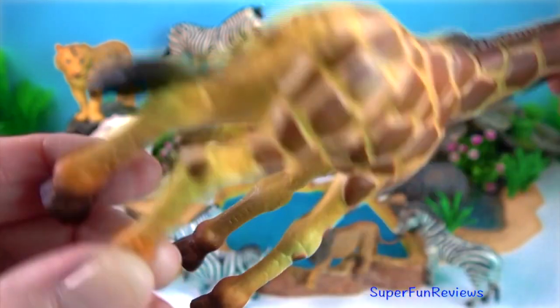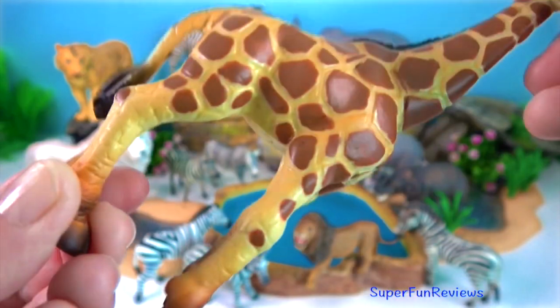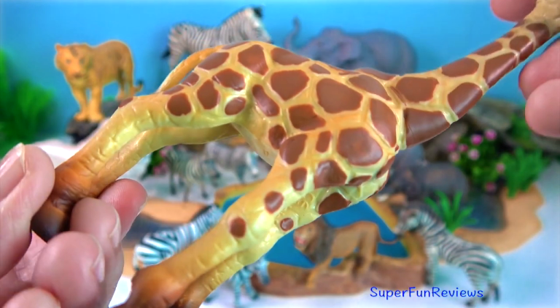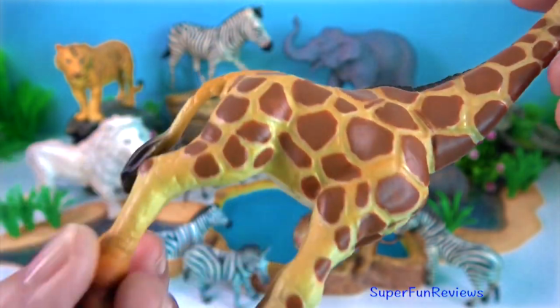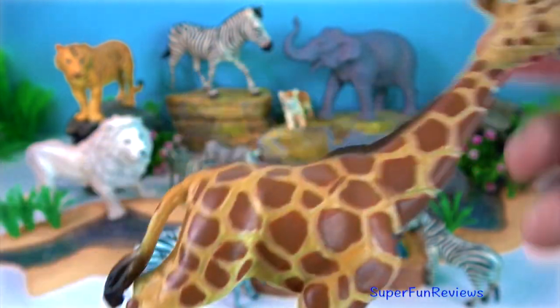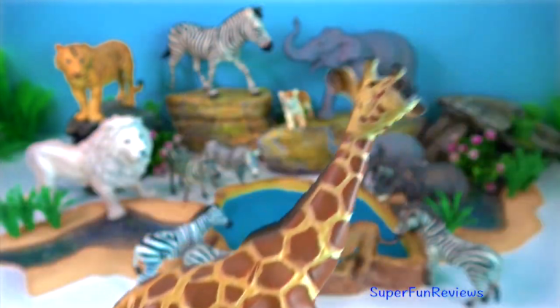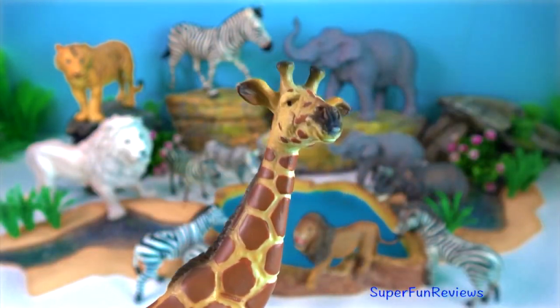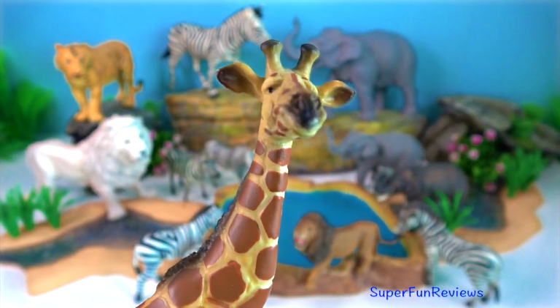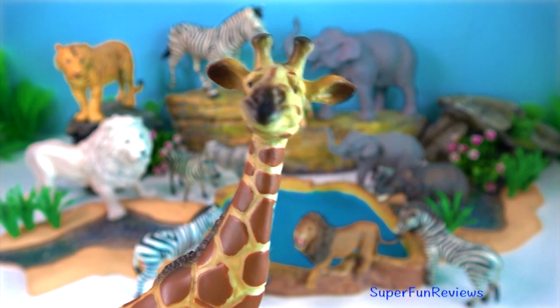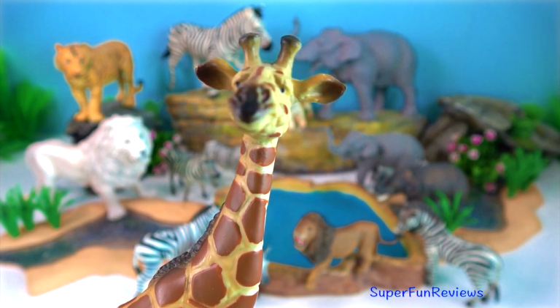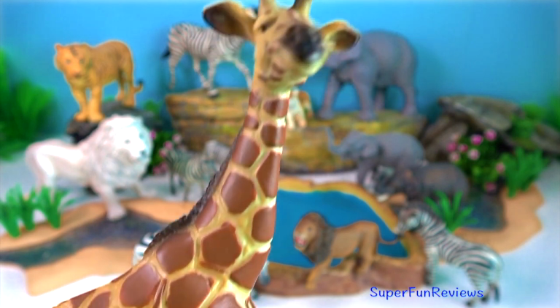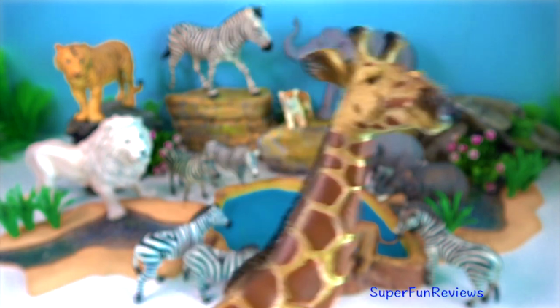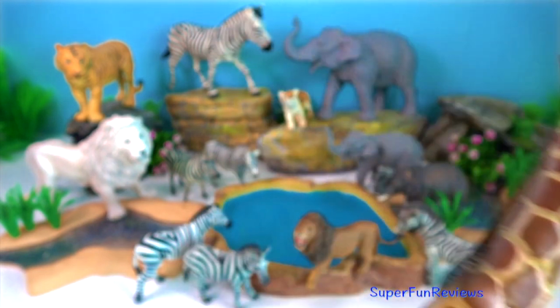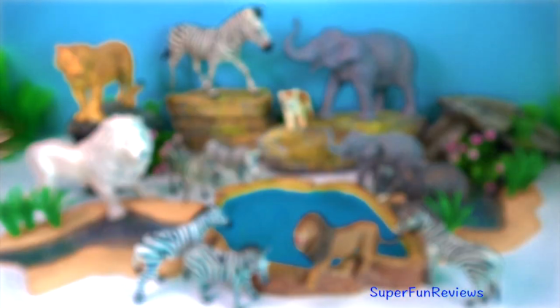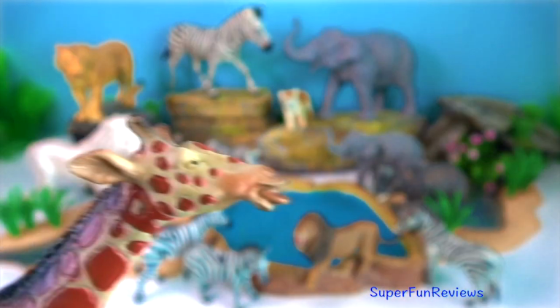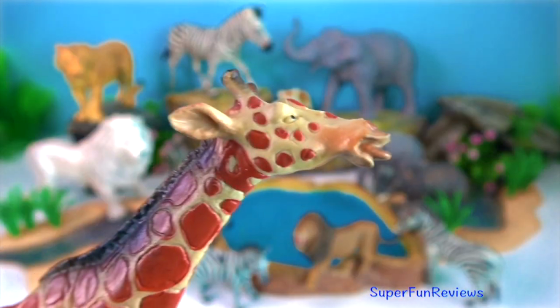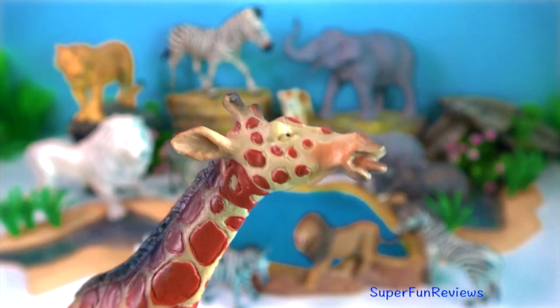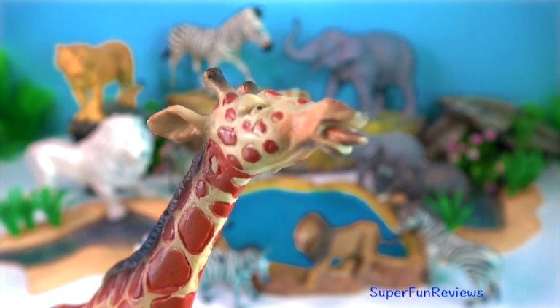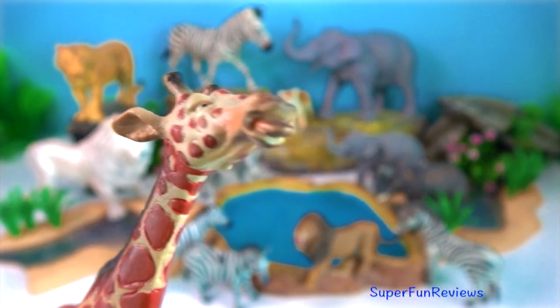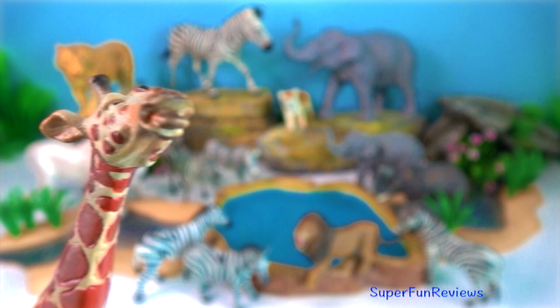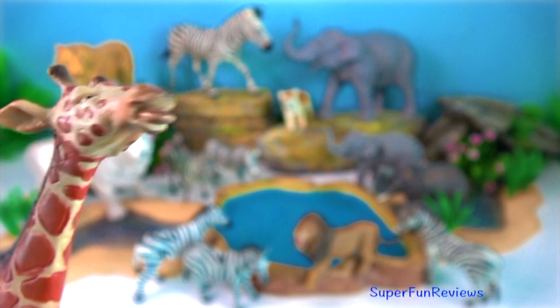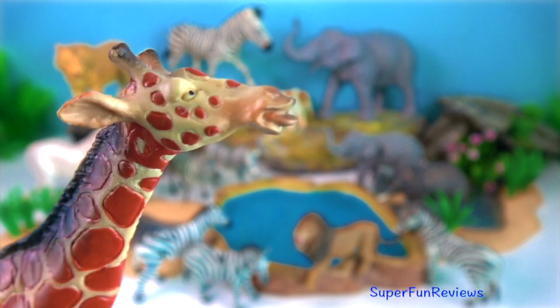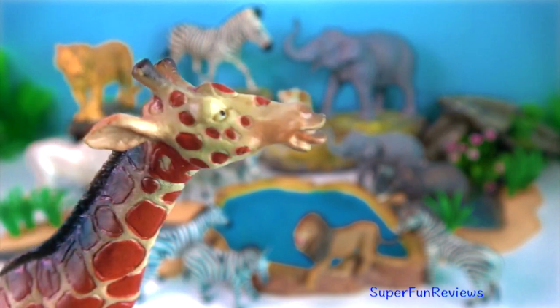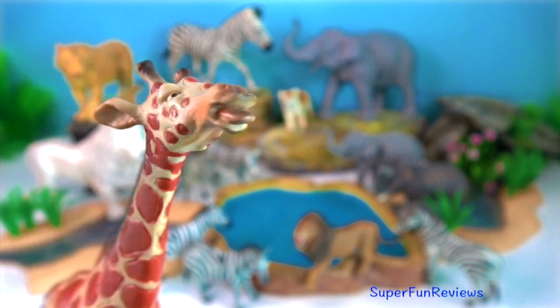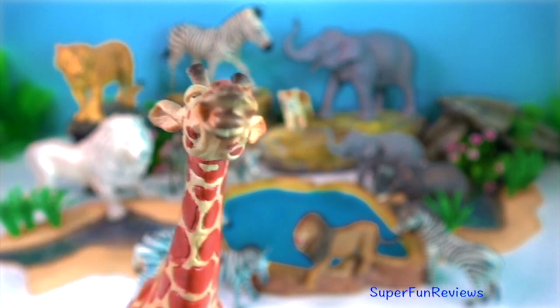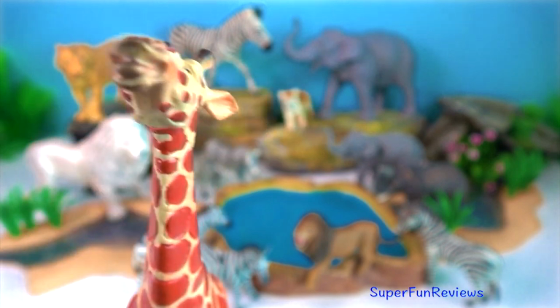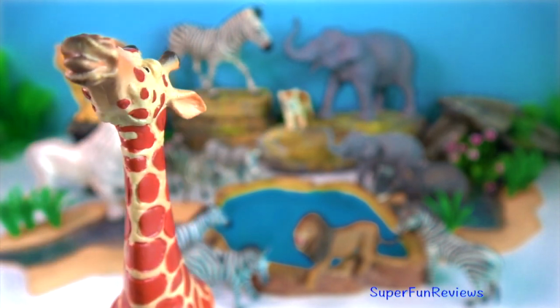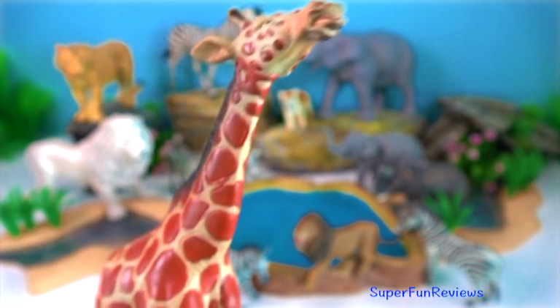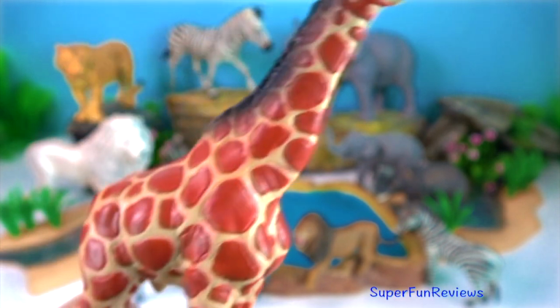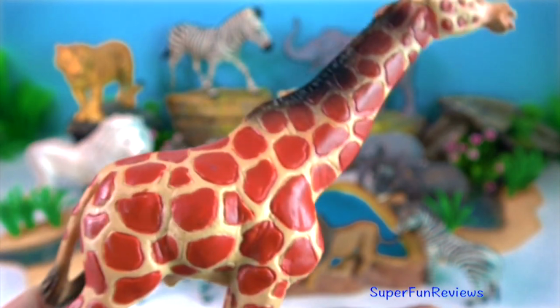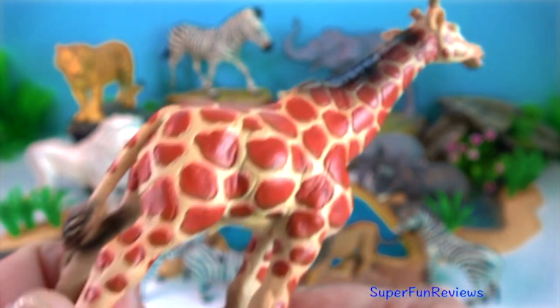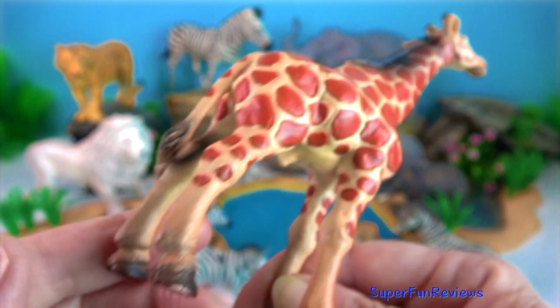The giraffe's elongated neck leads into a short body with long, thin, straight legs and a long tail tipped with a black tuft that helps to keep the flies away.